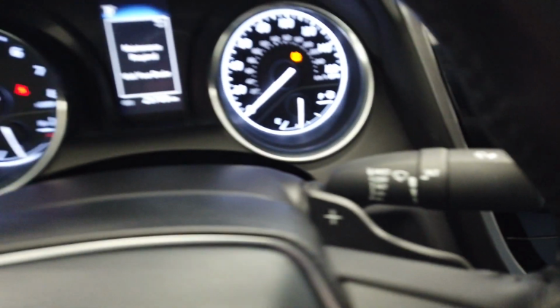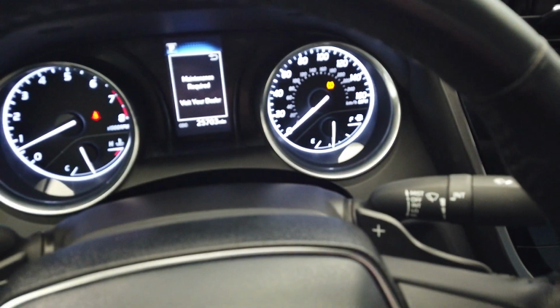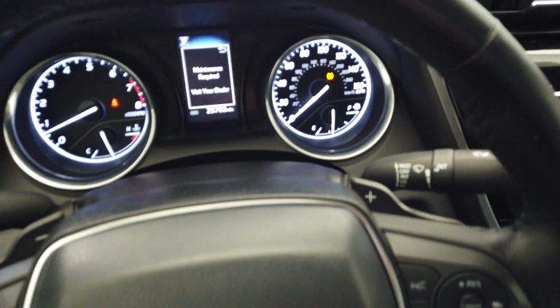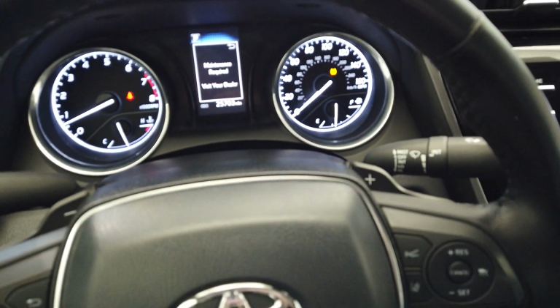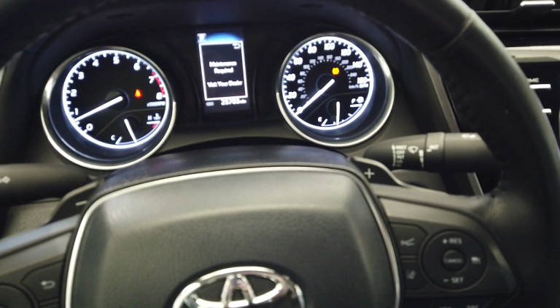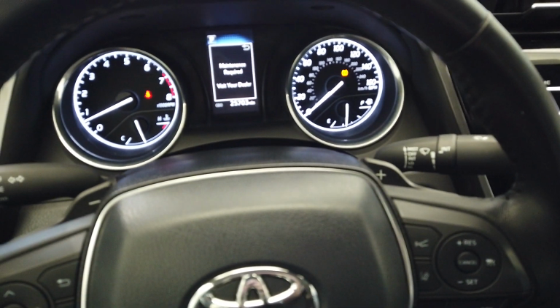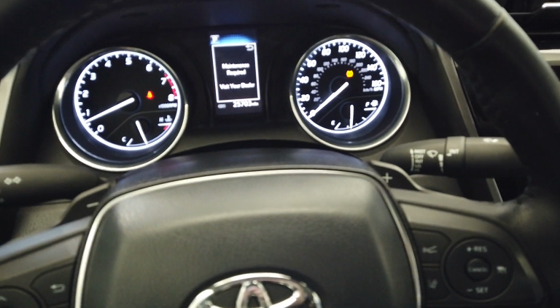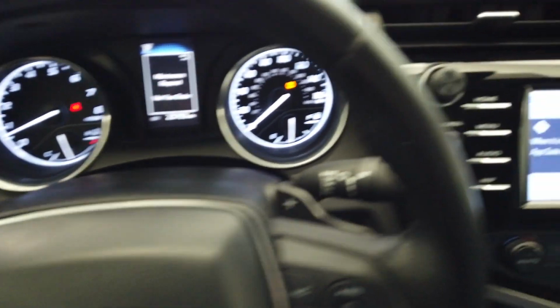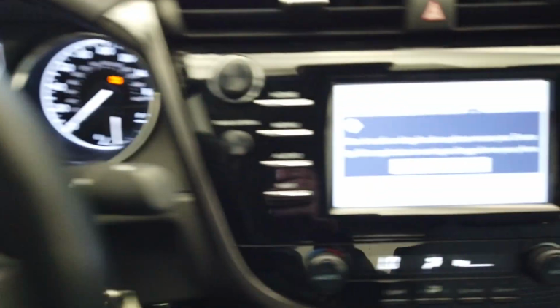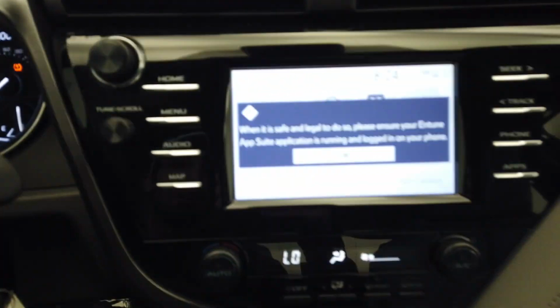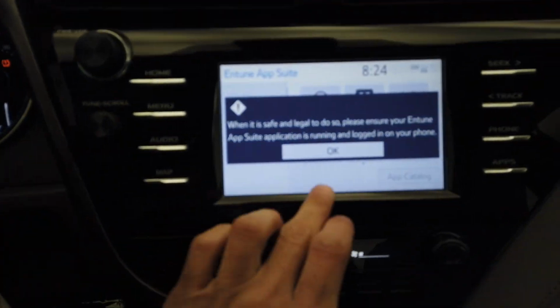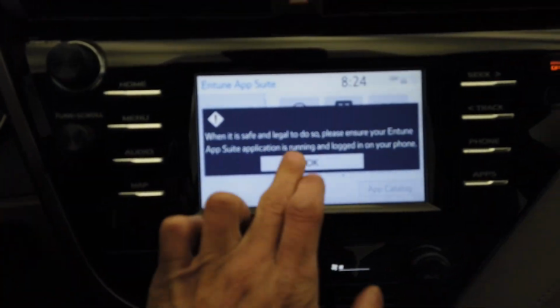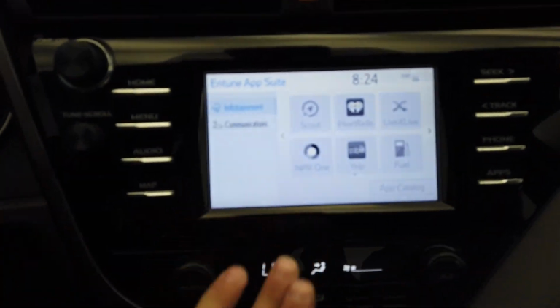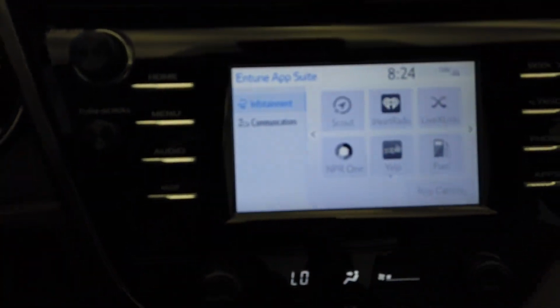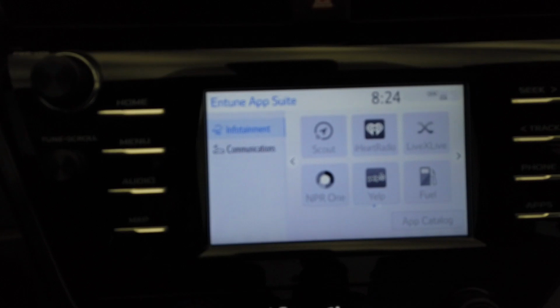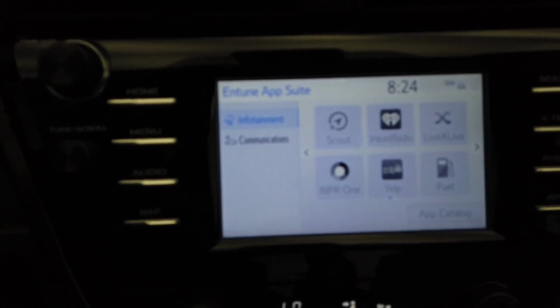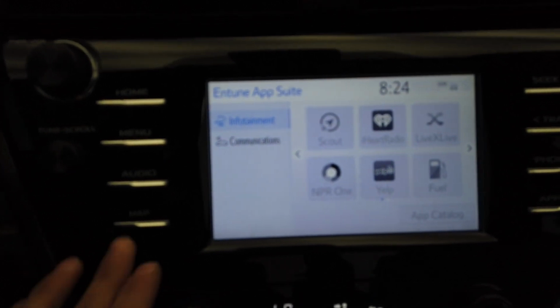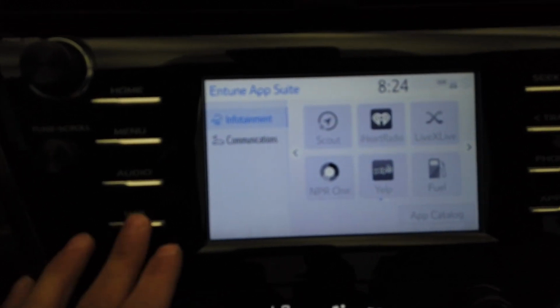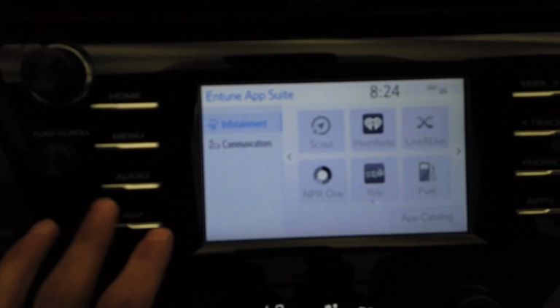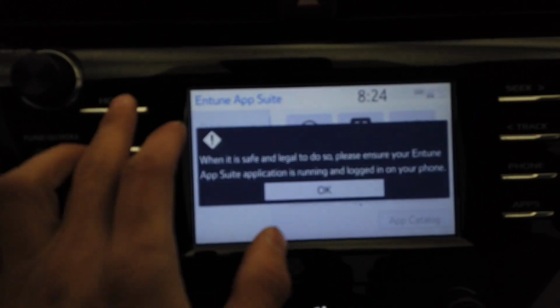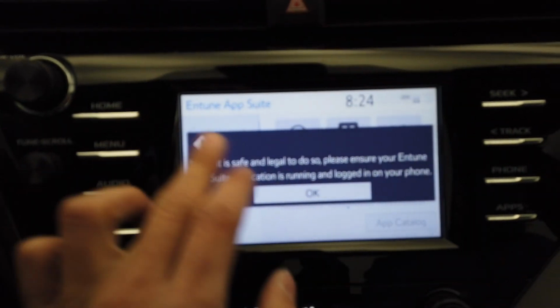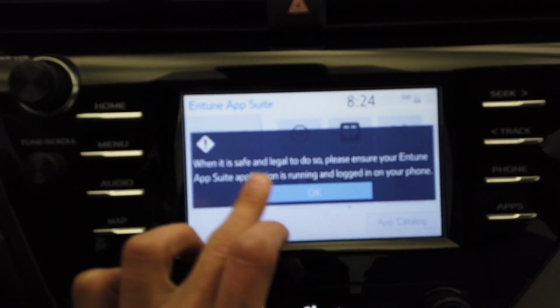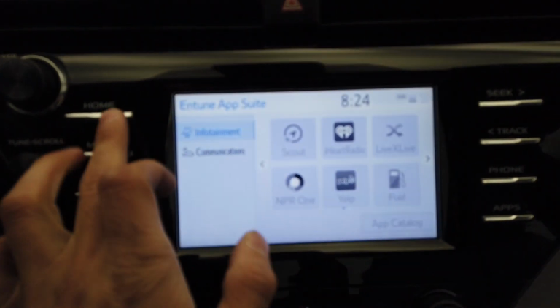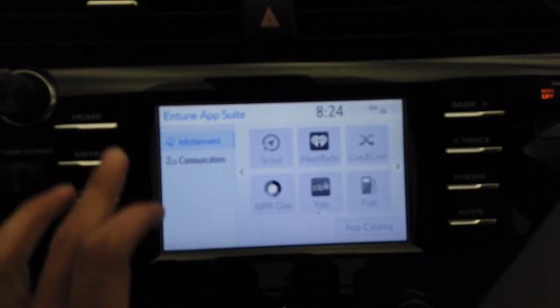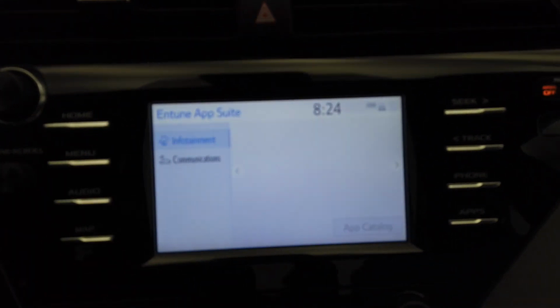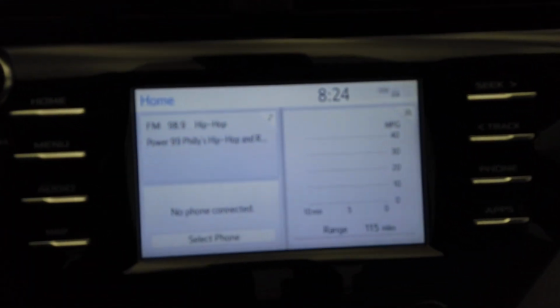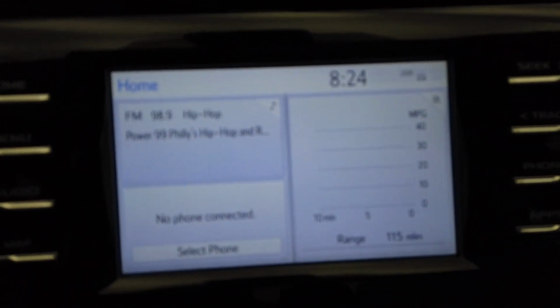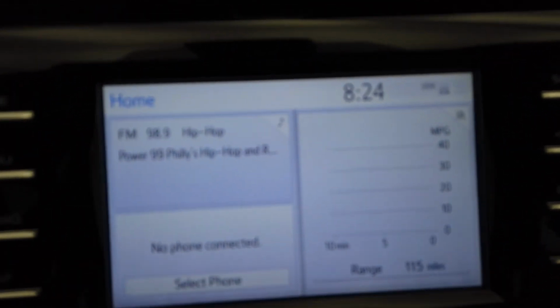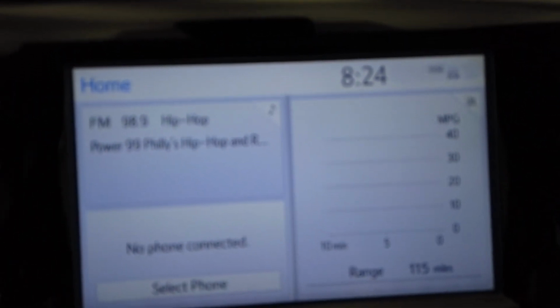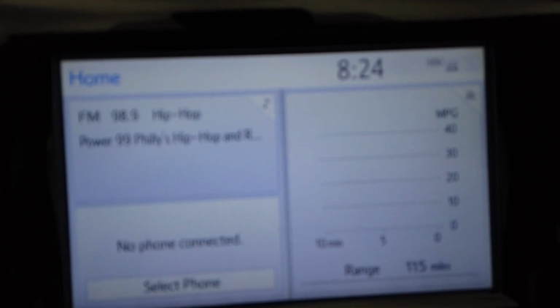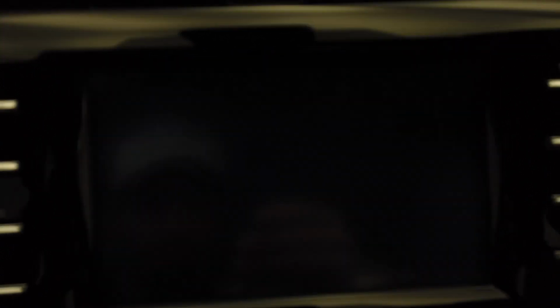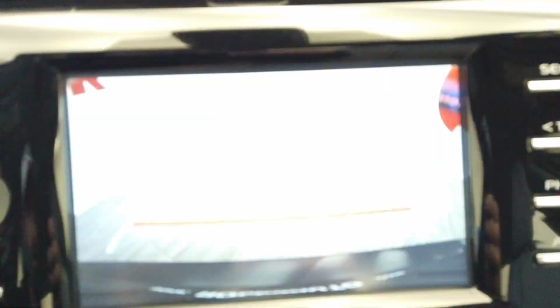This vehicle only has 25,000 miles. When connected to your phone, you'll have access to GPS. This vehicle does come with a backup camera as well.